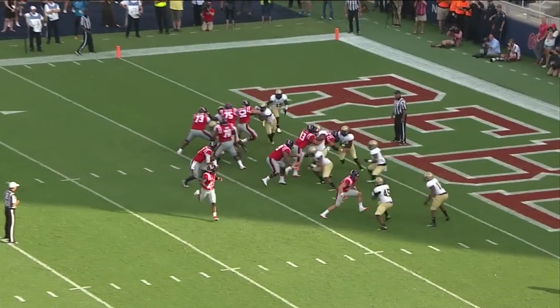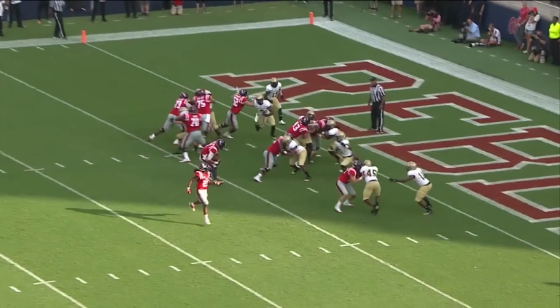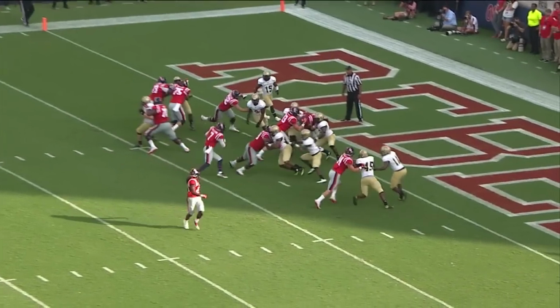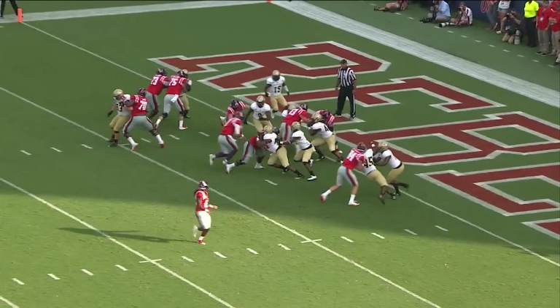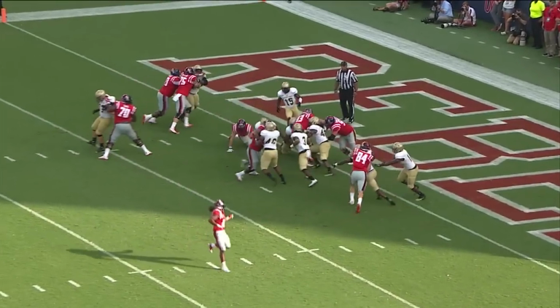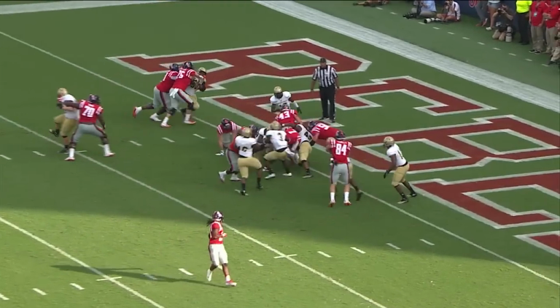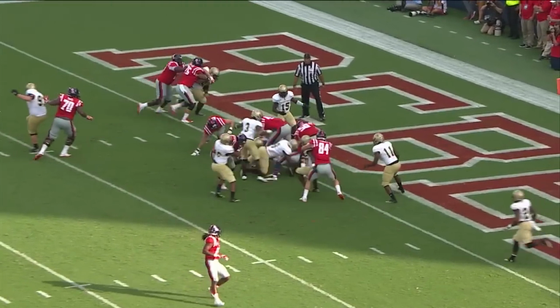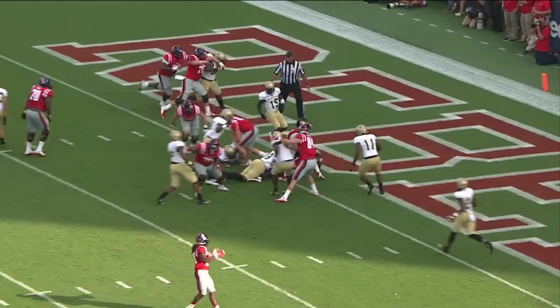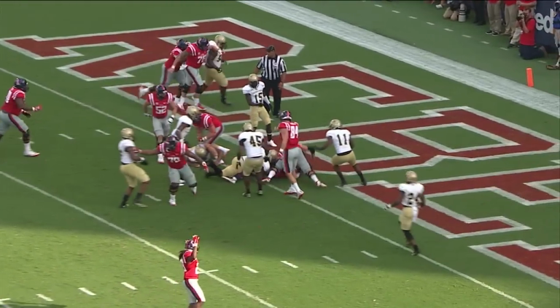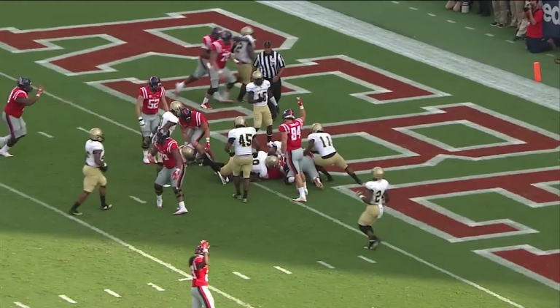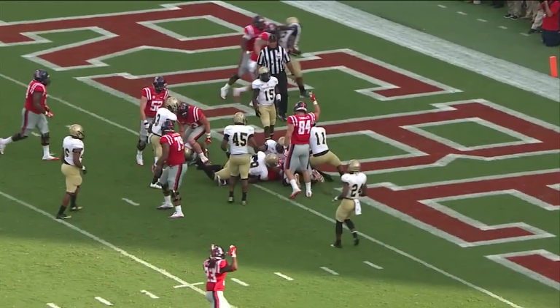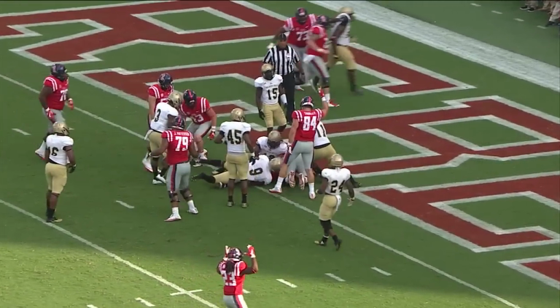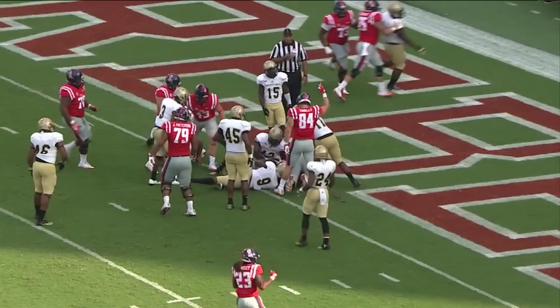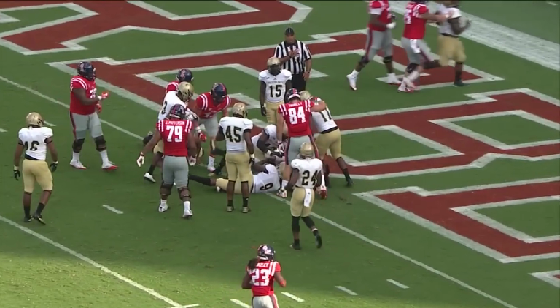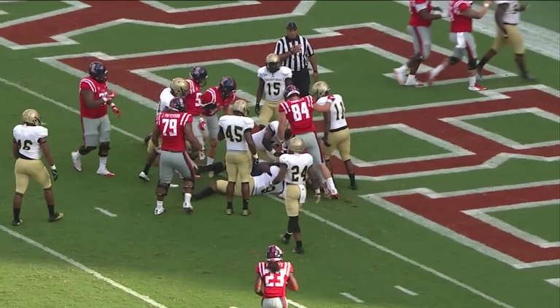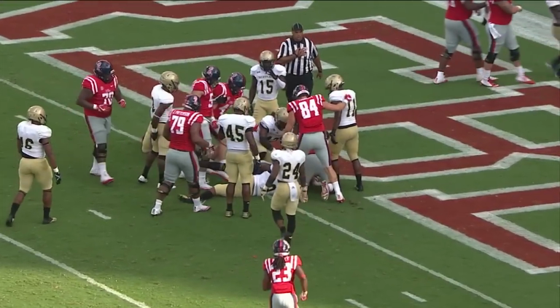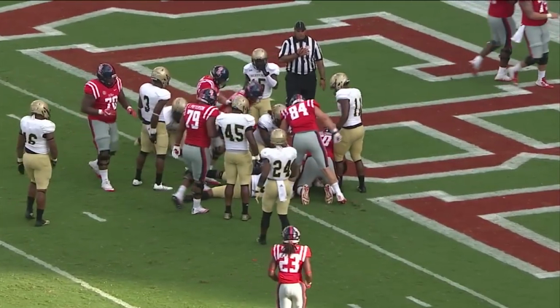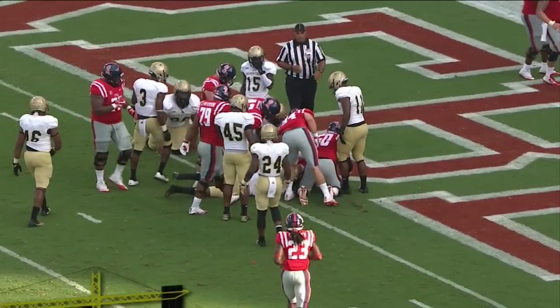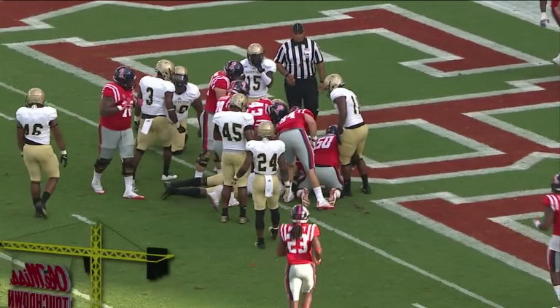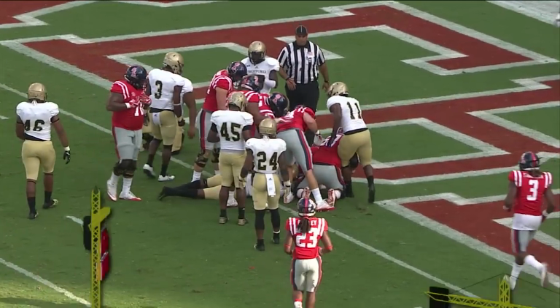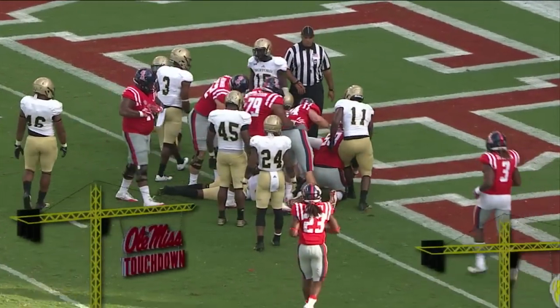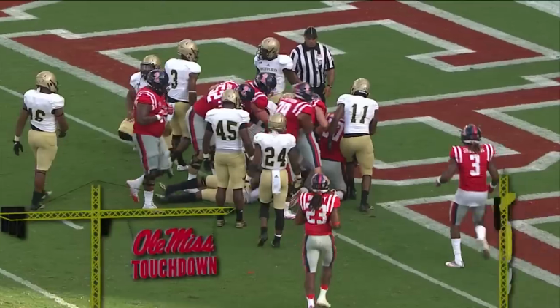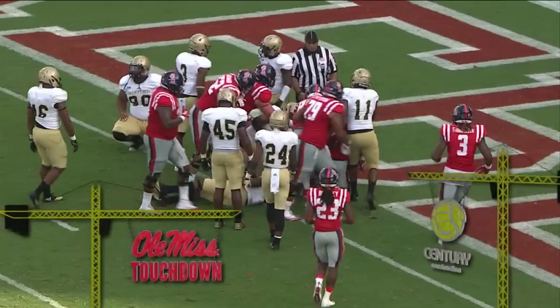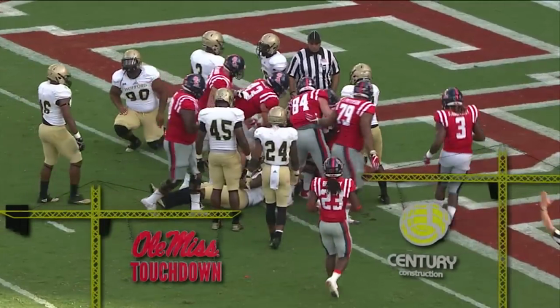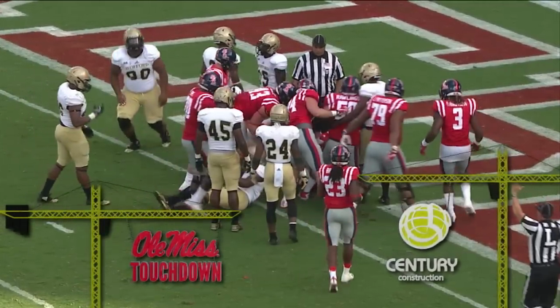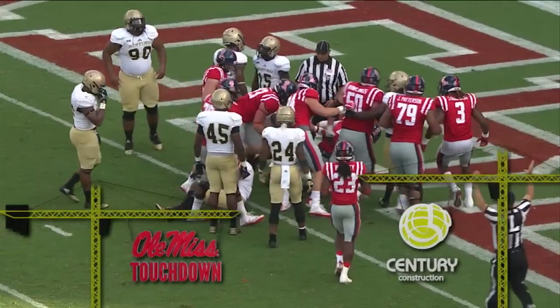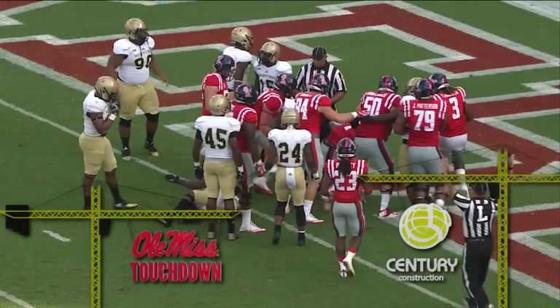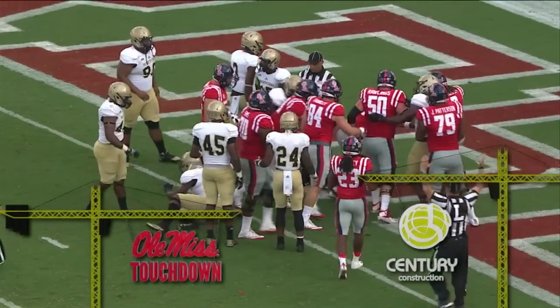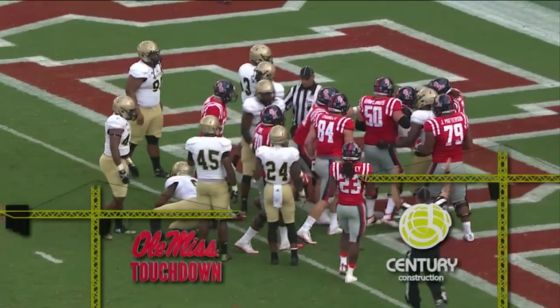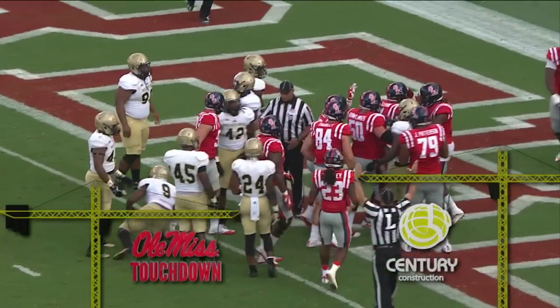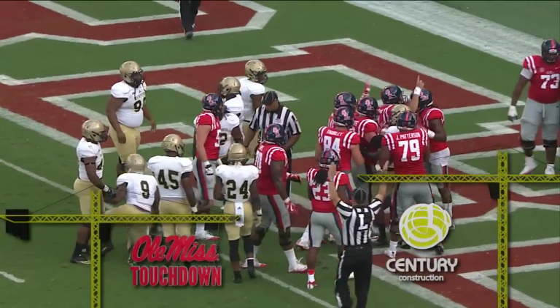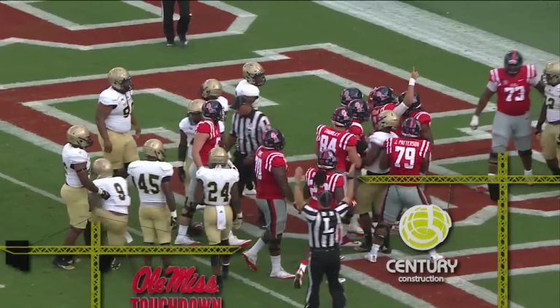There's the snap. He fakes the speed sweep, keeps it himself, runs straight ahead — touchdown Ole Miss. It's Pellerin that takes it in on his own.